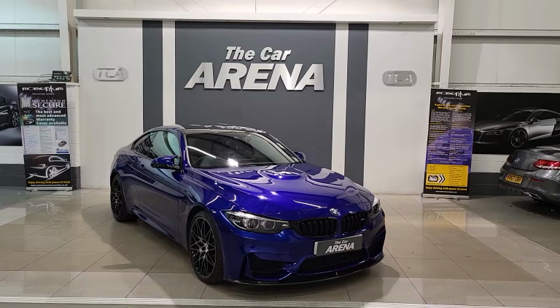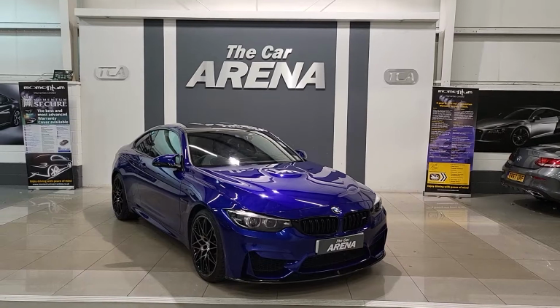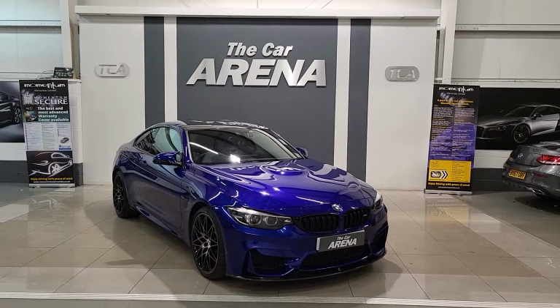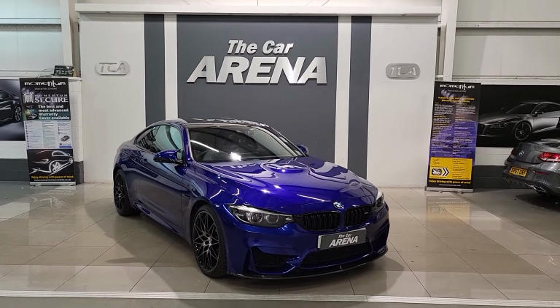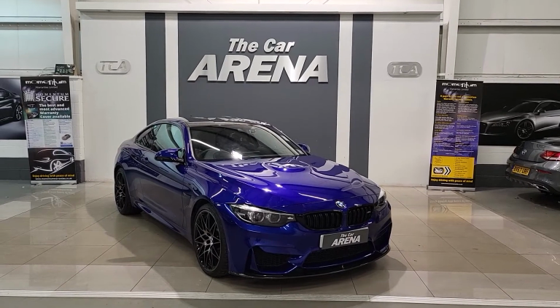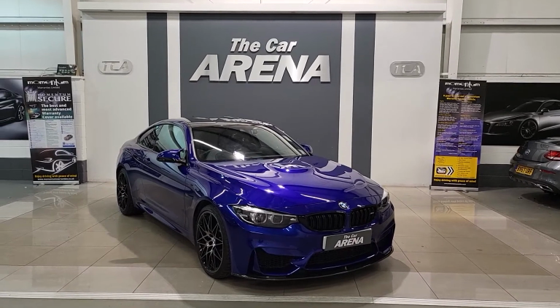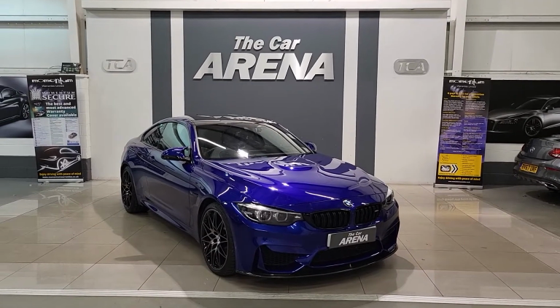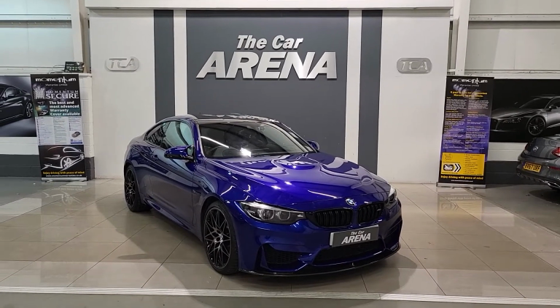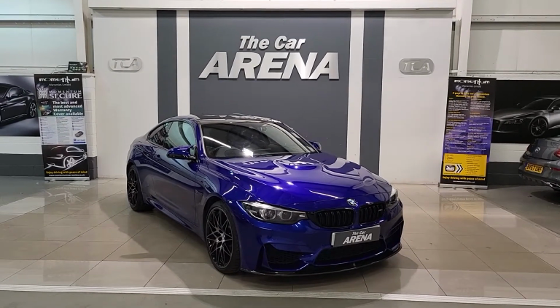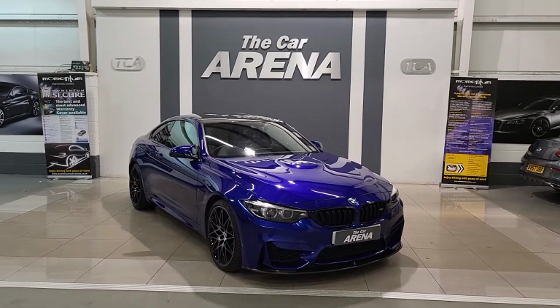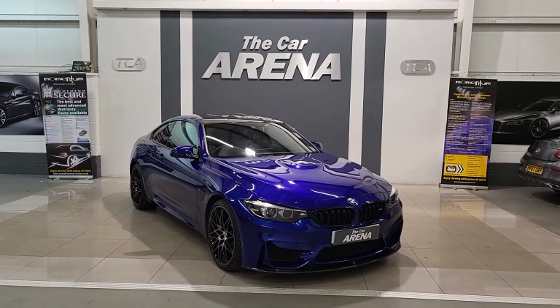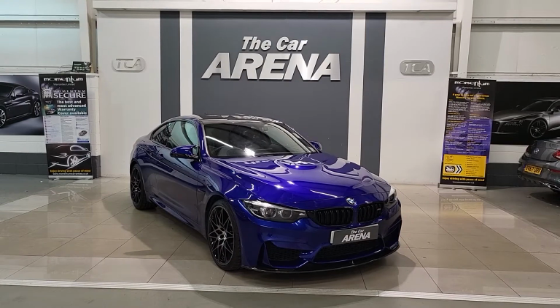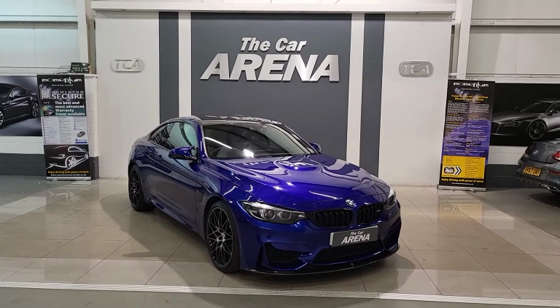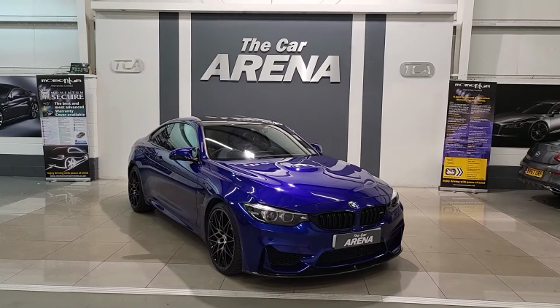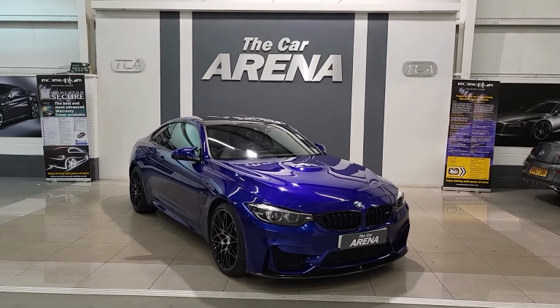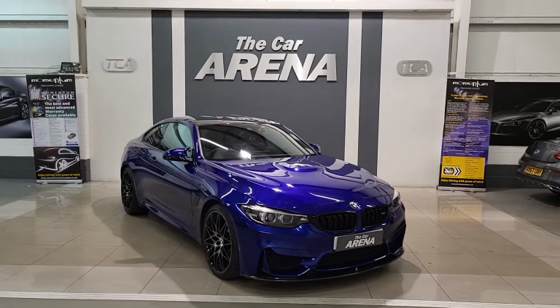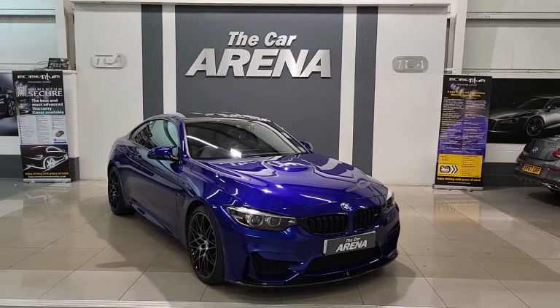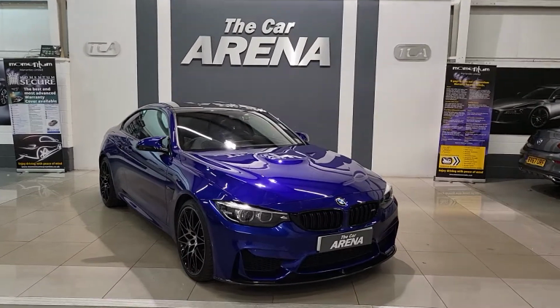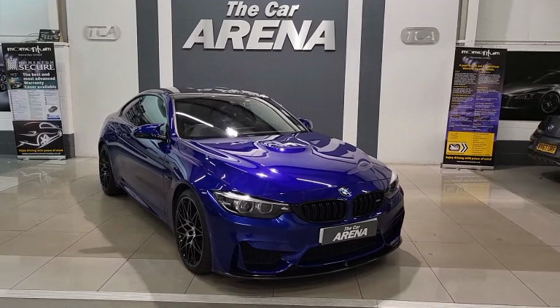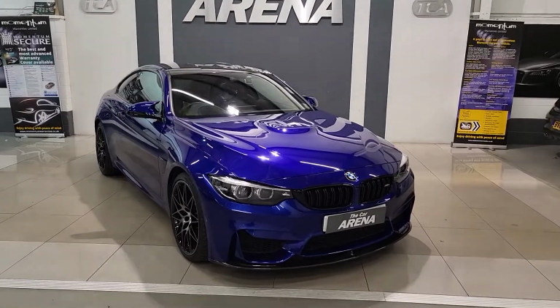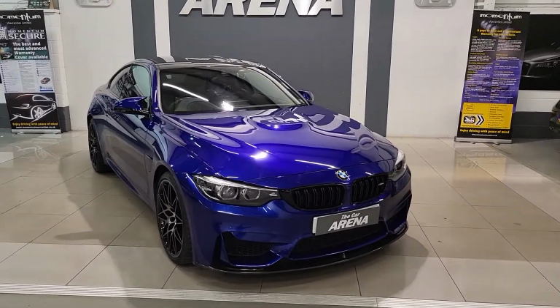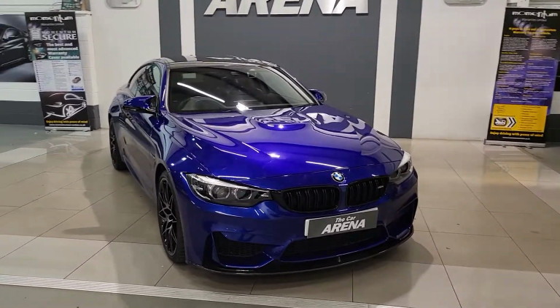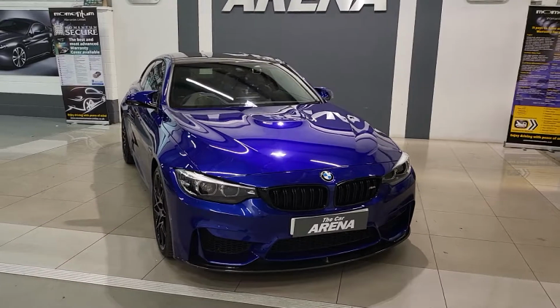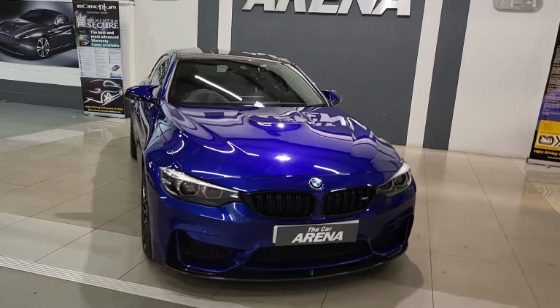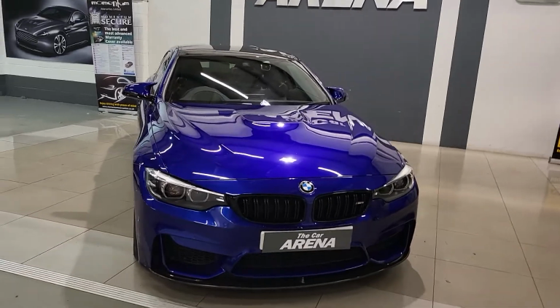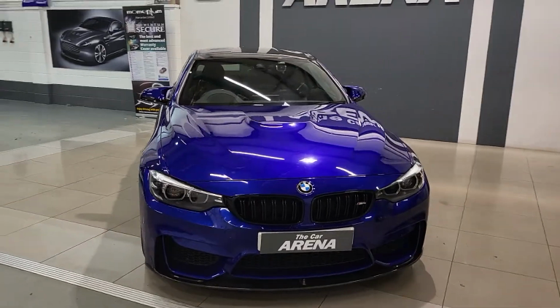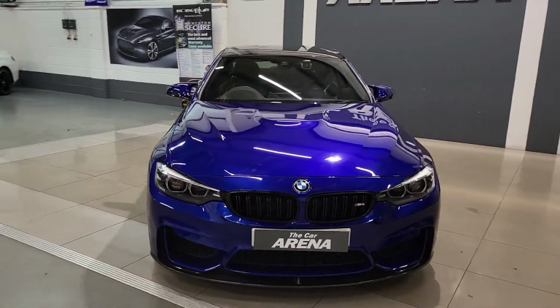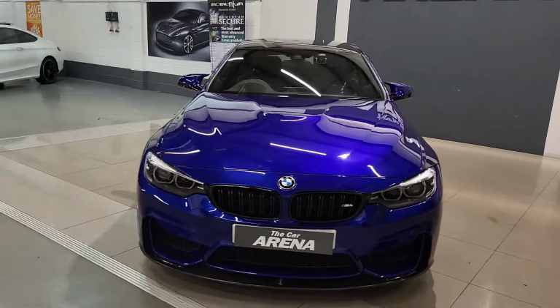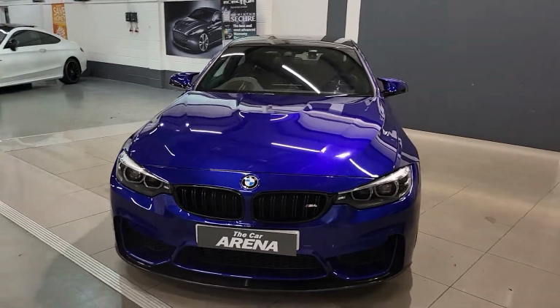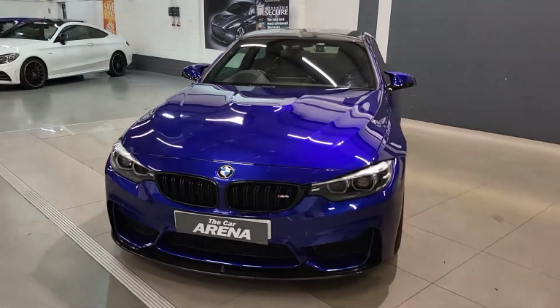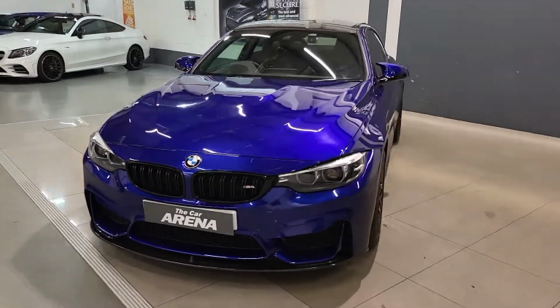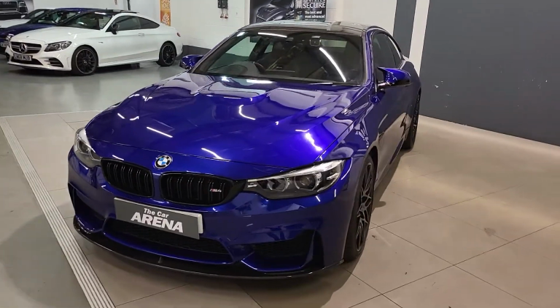Hello and welcome to the car arena. It's a proud moment for me to be able to present such an exquisite car. This here is the BMW M4 and what a gorgeous paint colour, reflective of the condition and the maintenance on this vehicle.